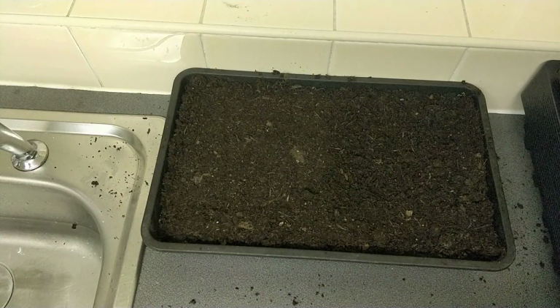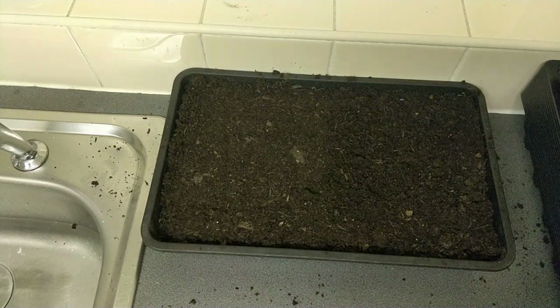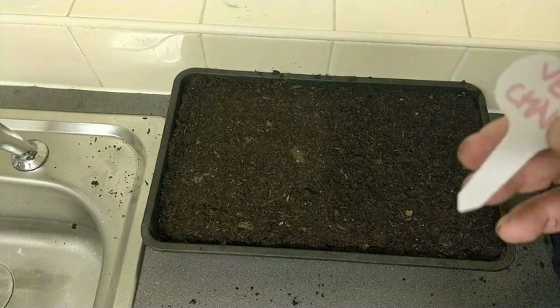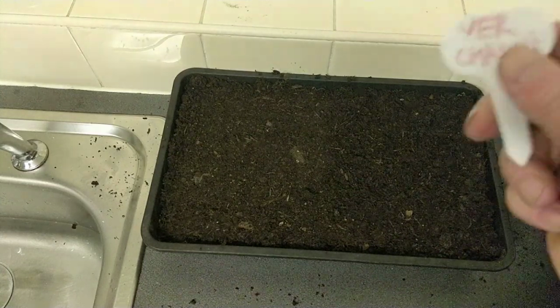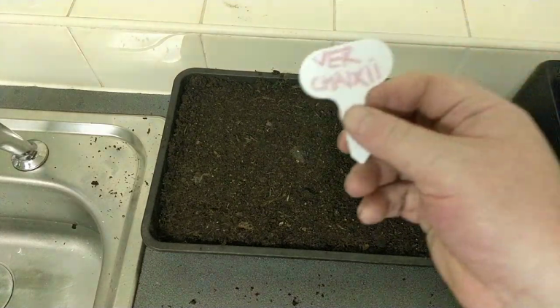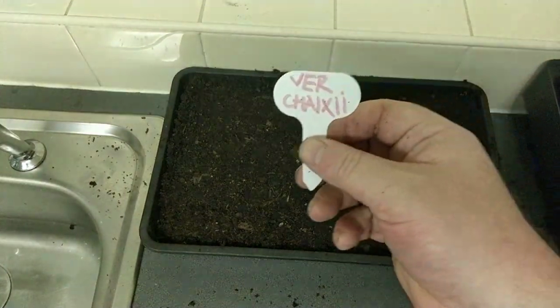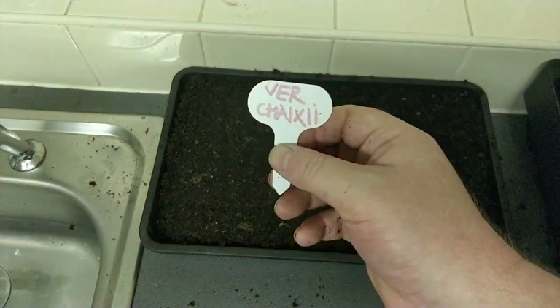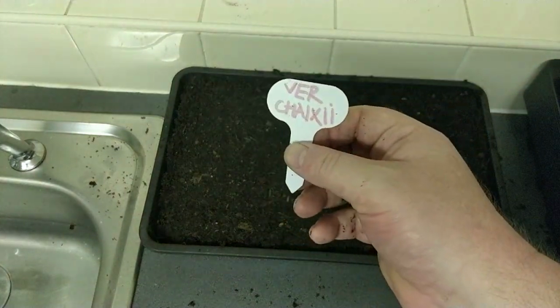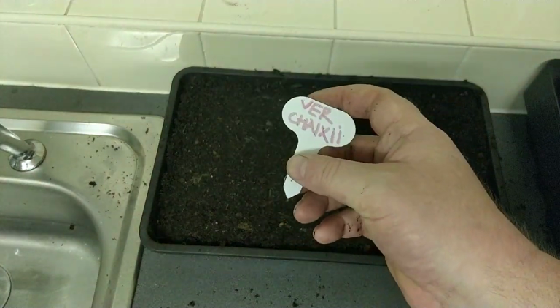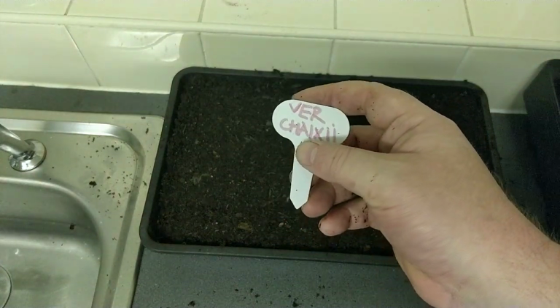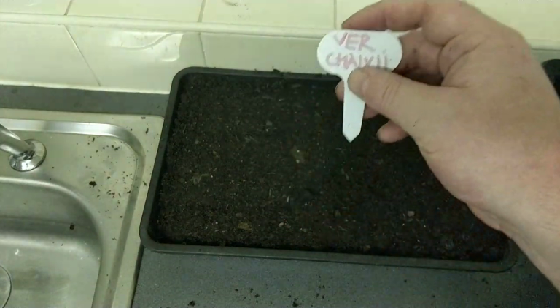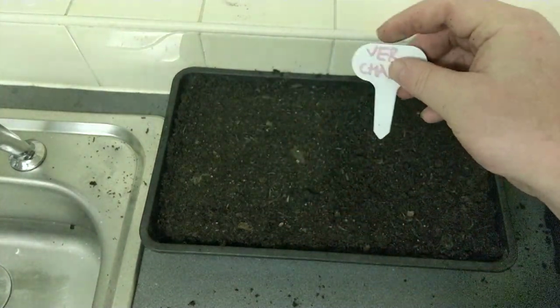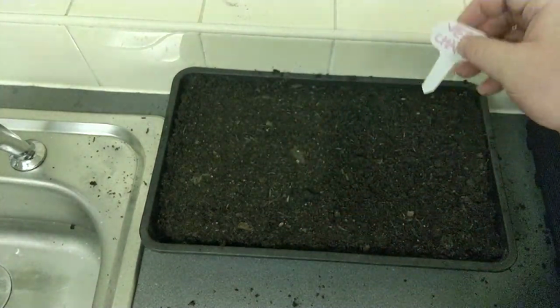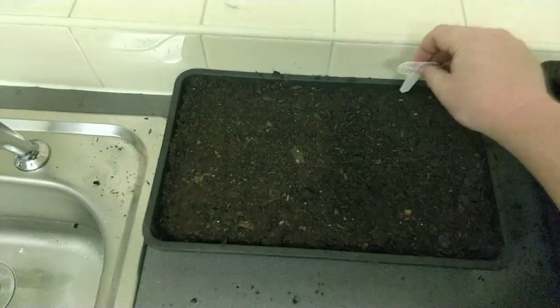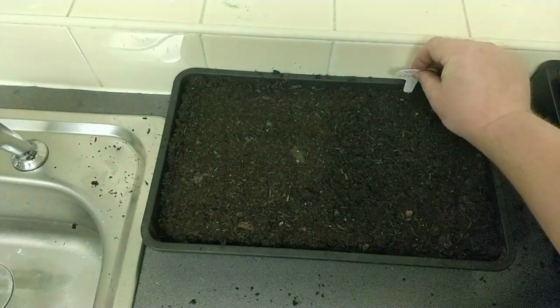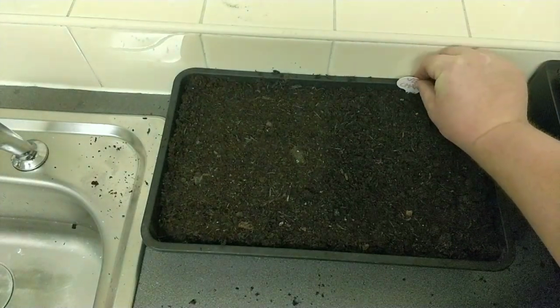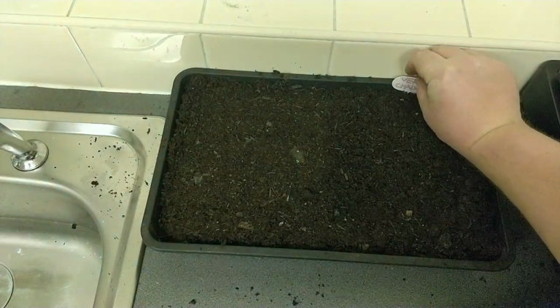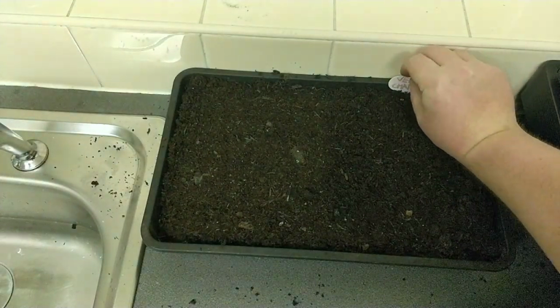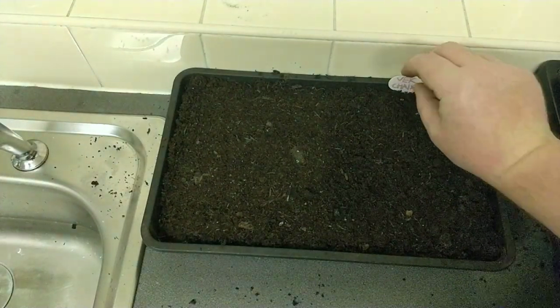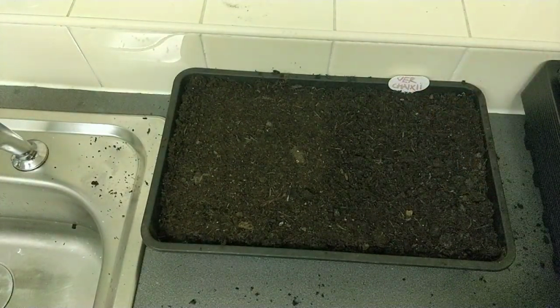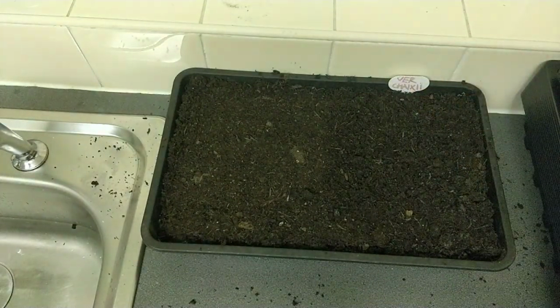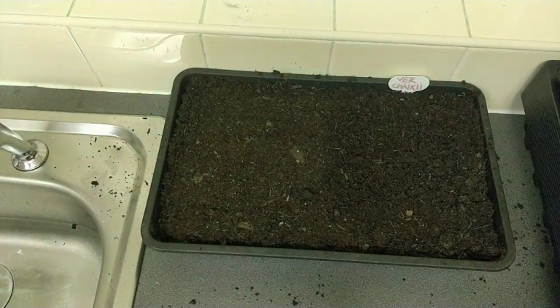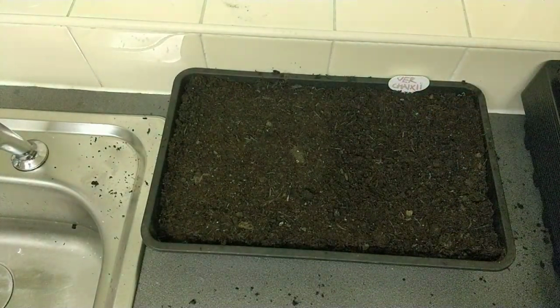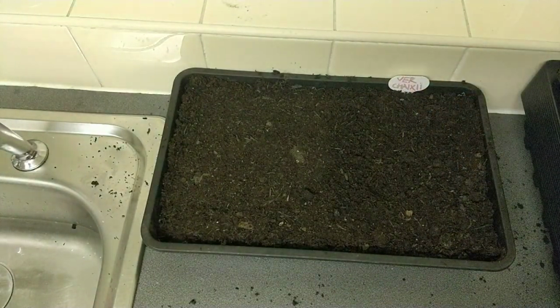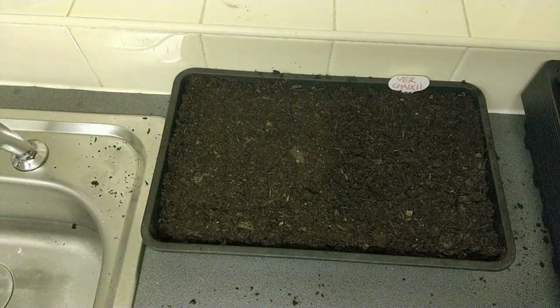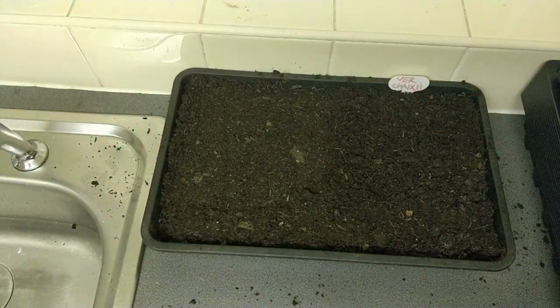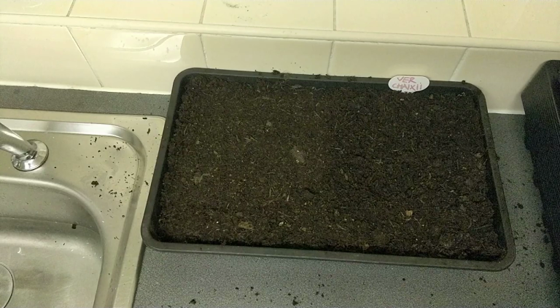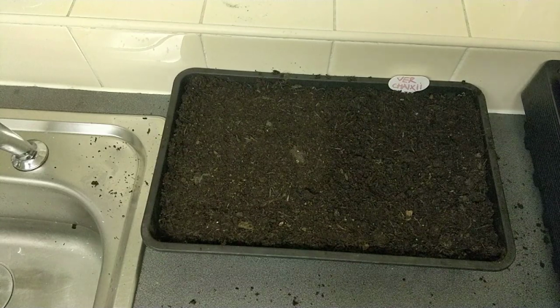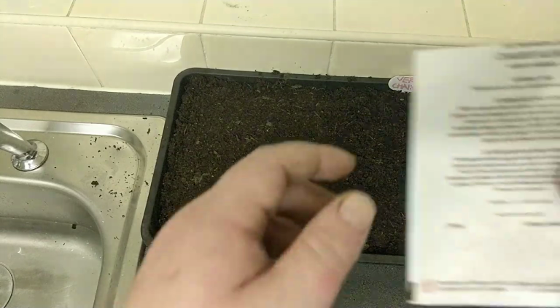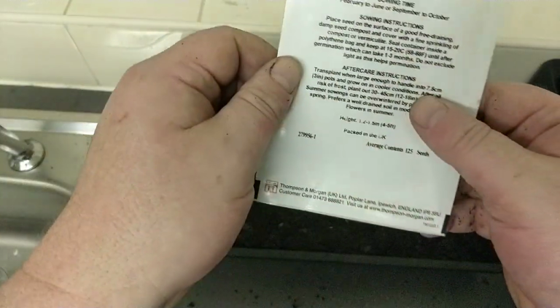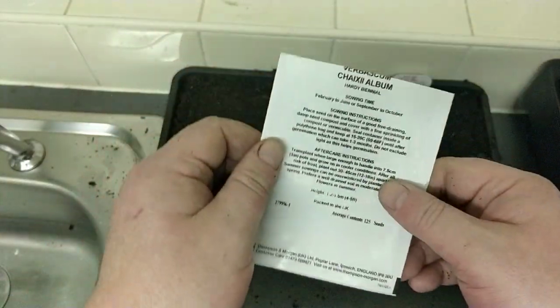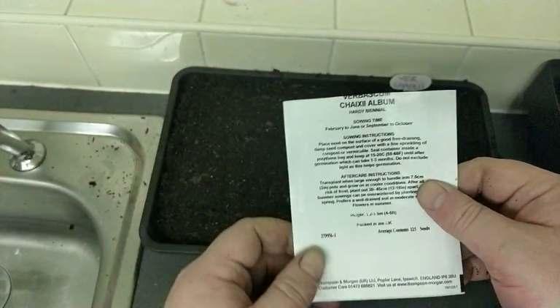The name tag — I got these off the internet, £3.25 for a hundred. Just thought they're really handy. So that's the Verbascum 'Album' done.